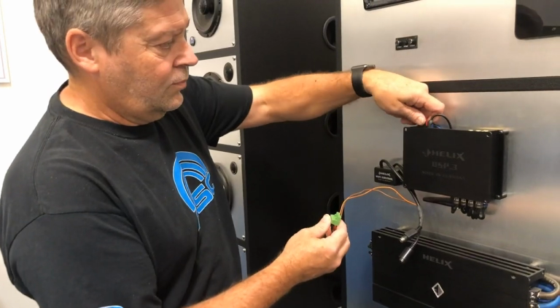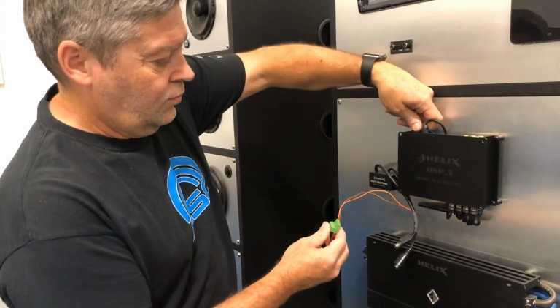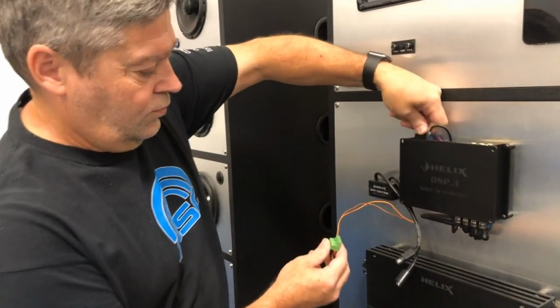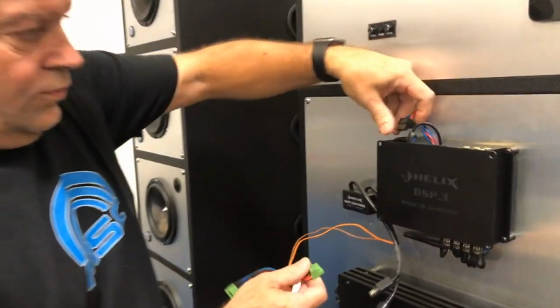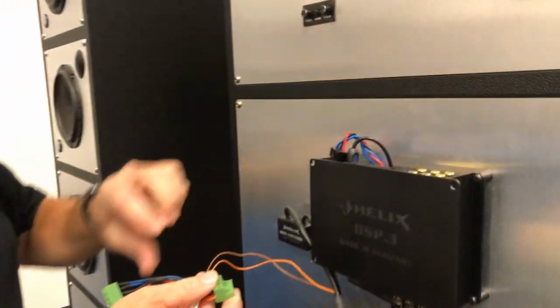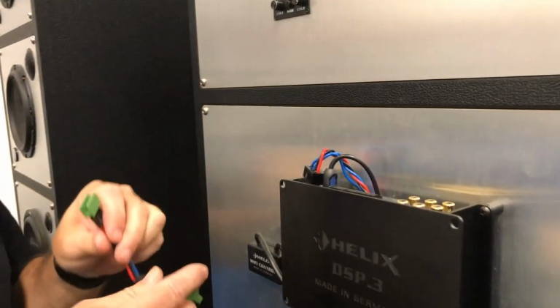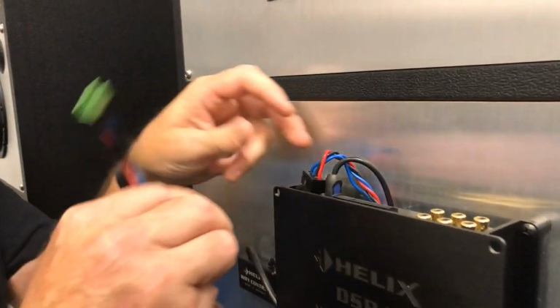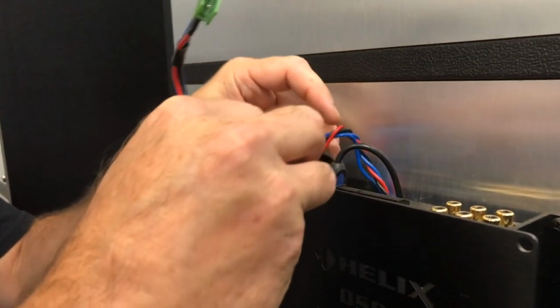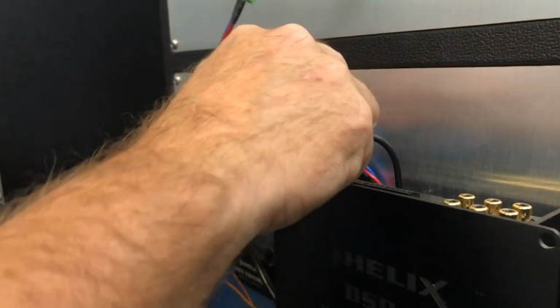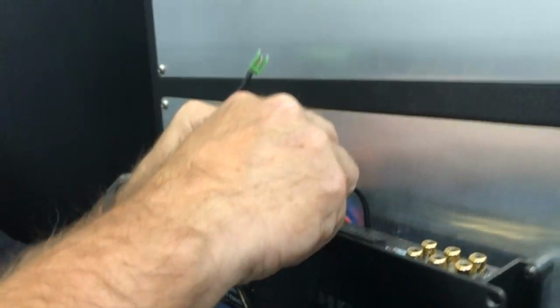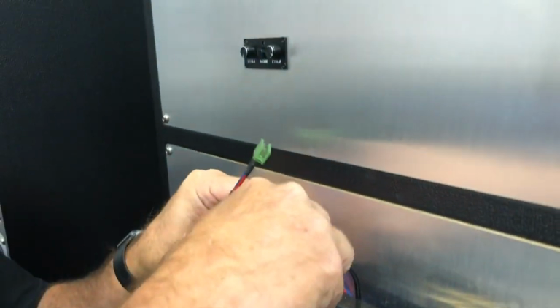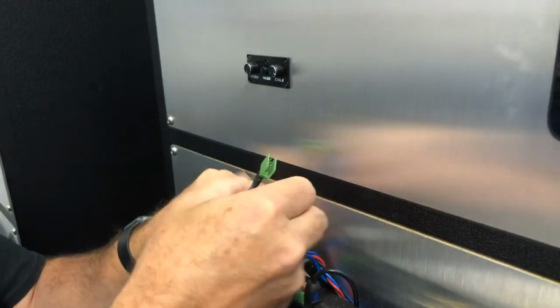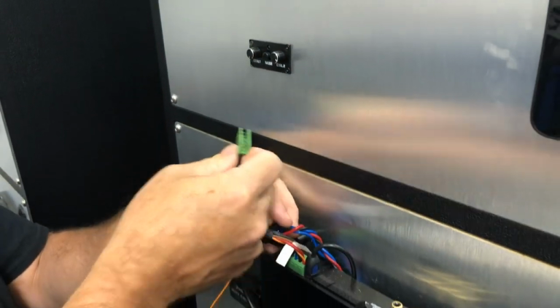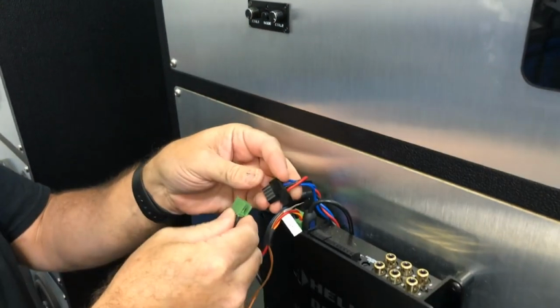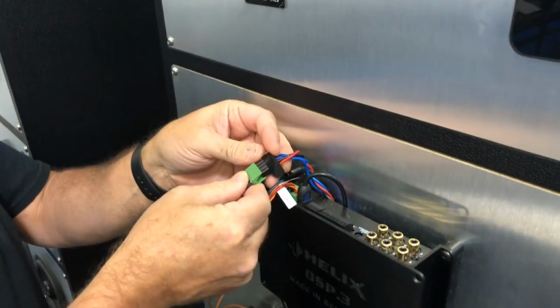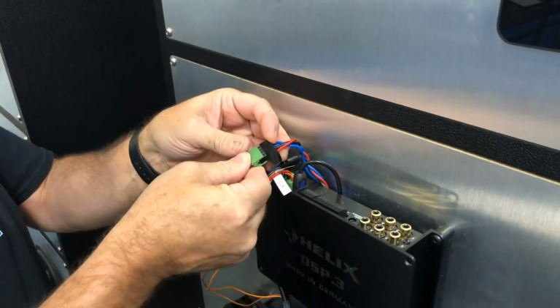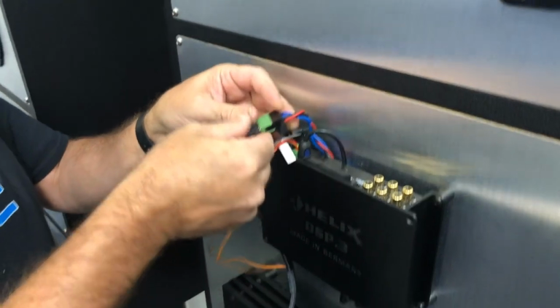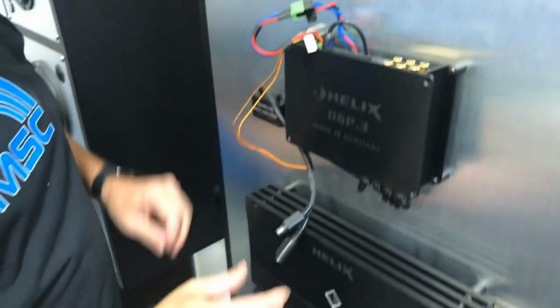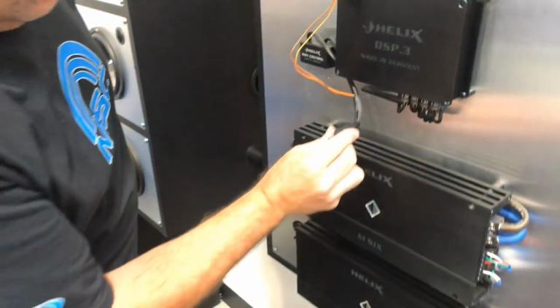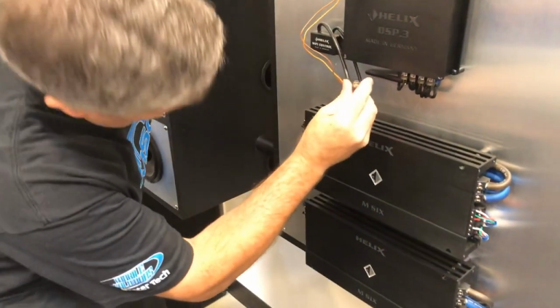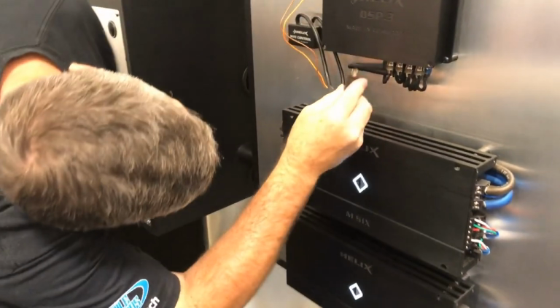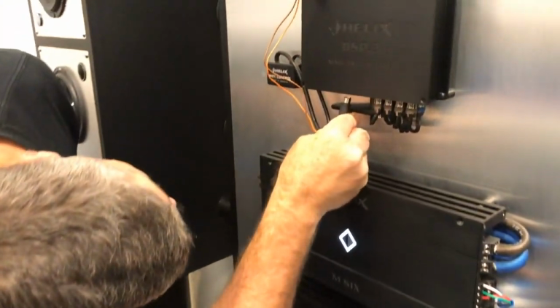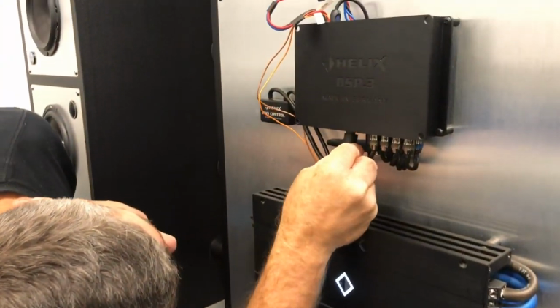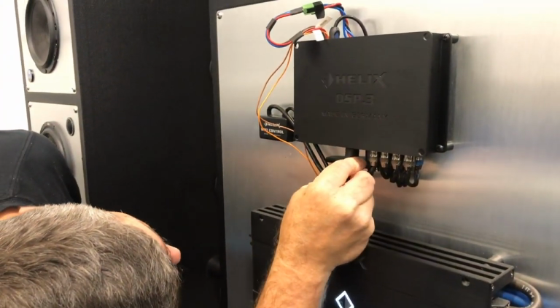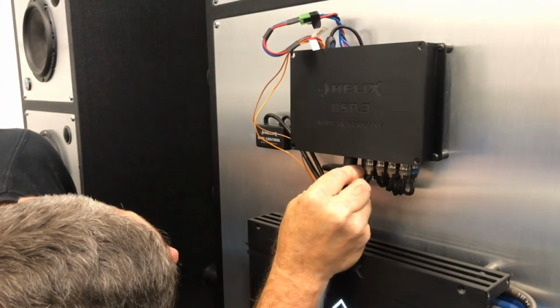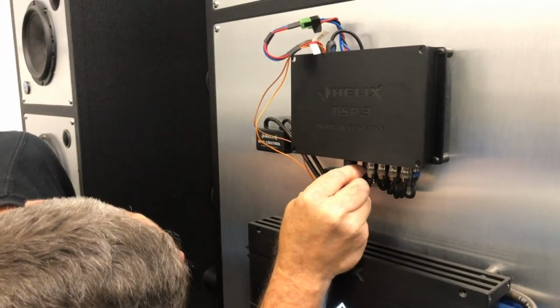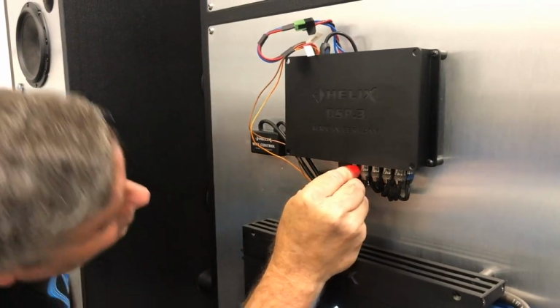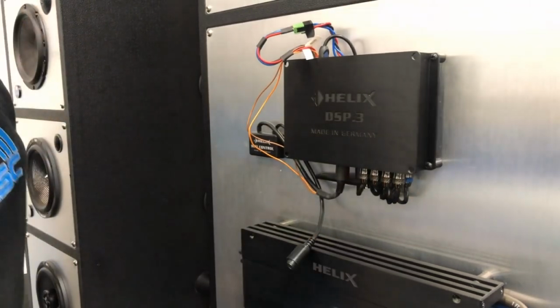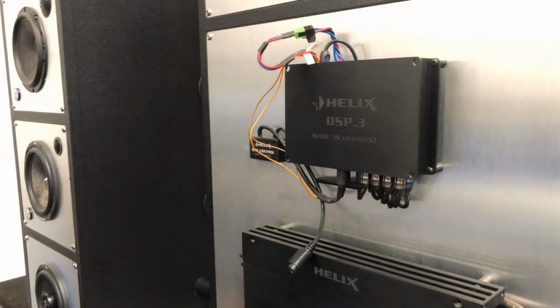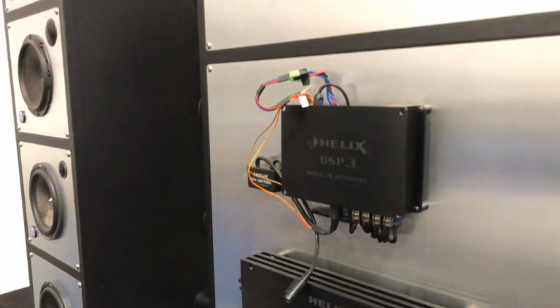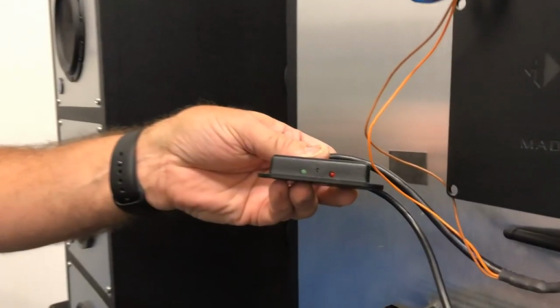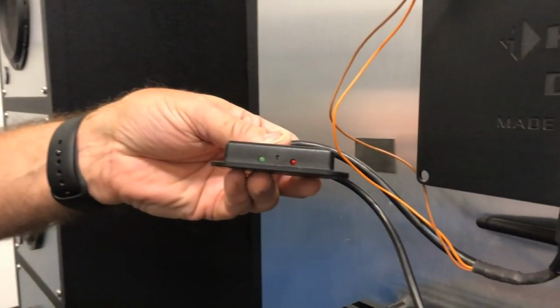Once you have the Wi-Fi controller connected and plugged into power, go ahead and turn on your system. There are two LEDs on the Wi-Fi controller — one green and one red. In setup mode, both of these LEDs will flash simultaneously.